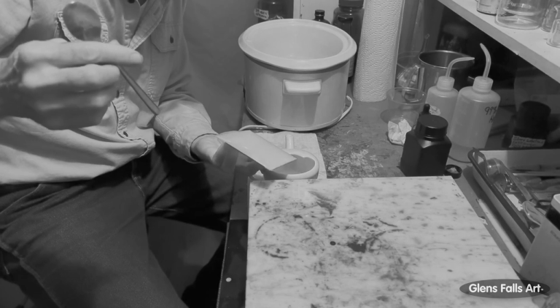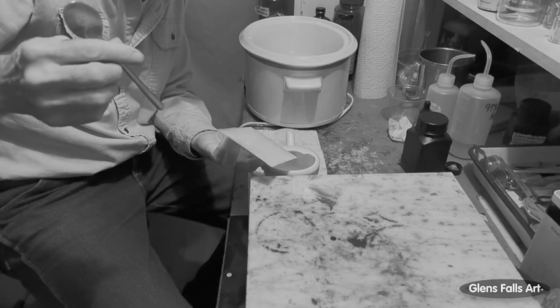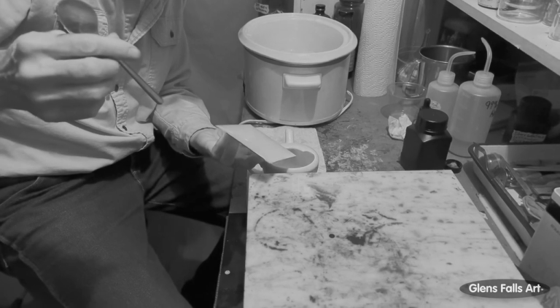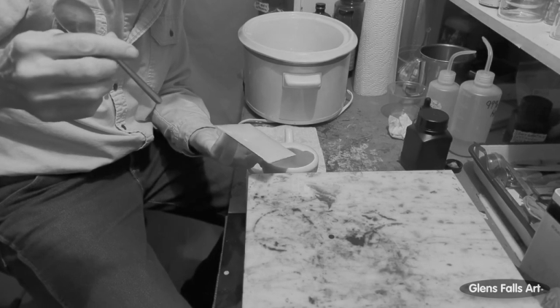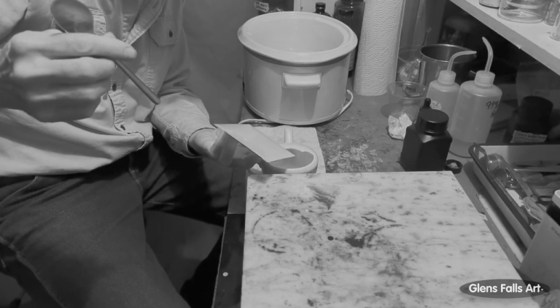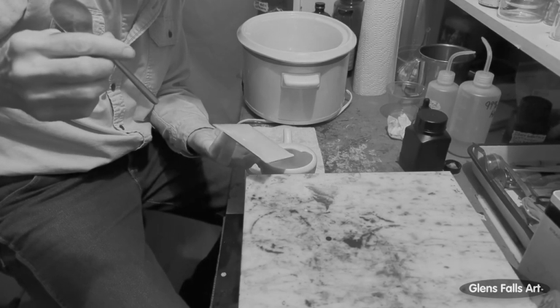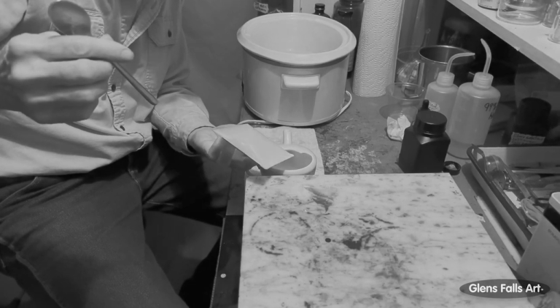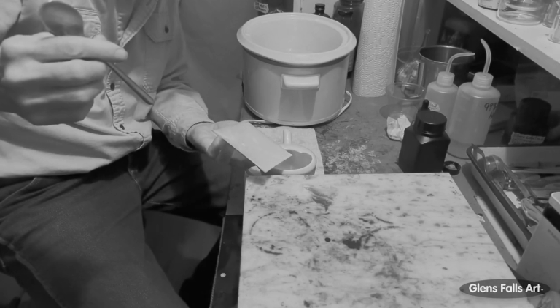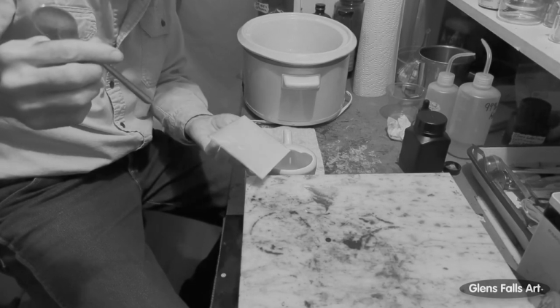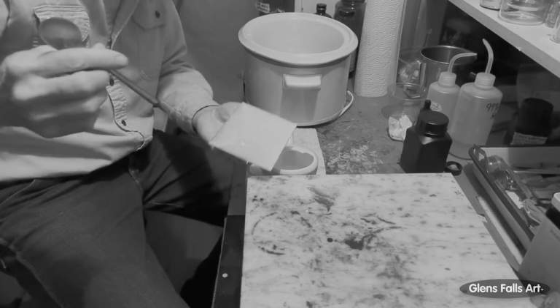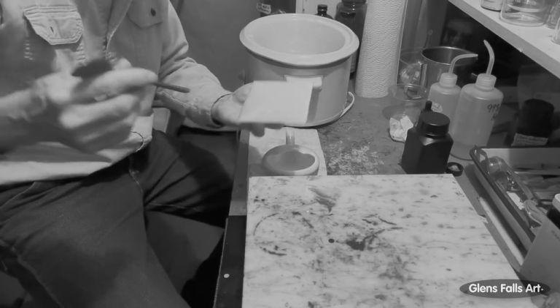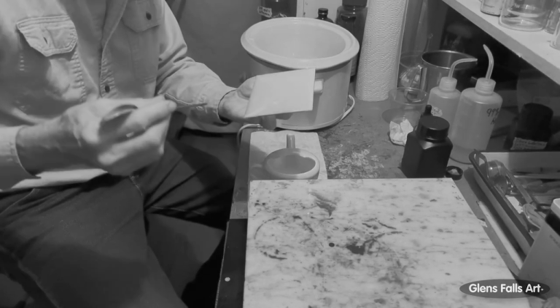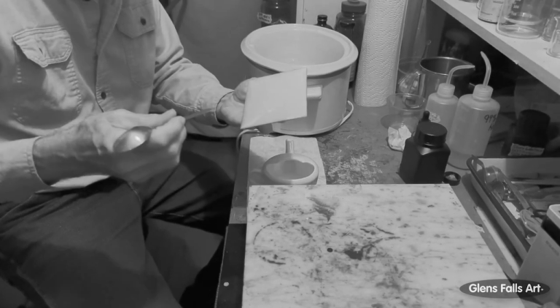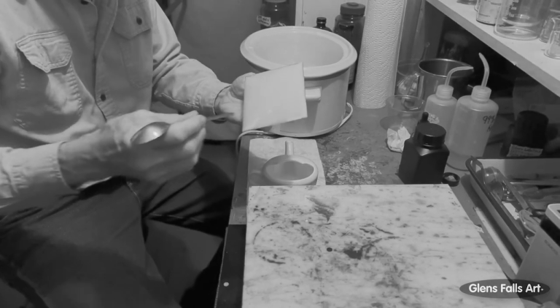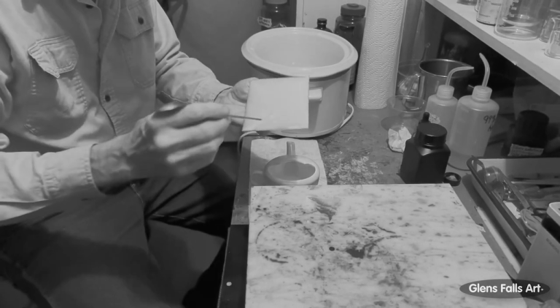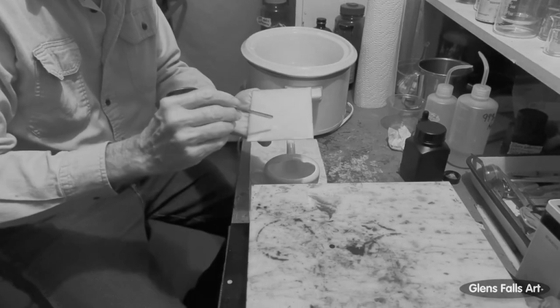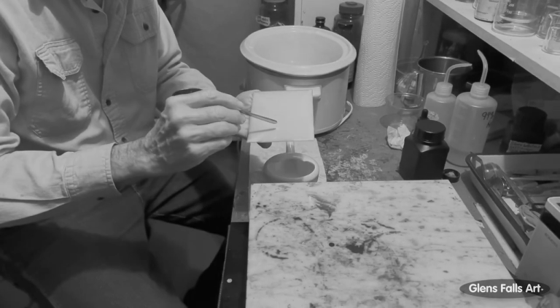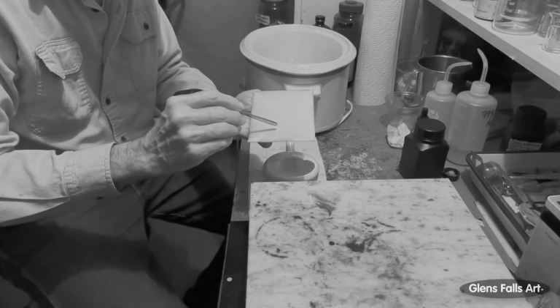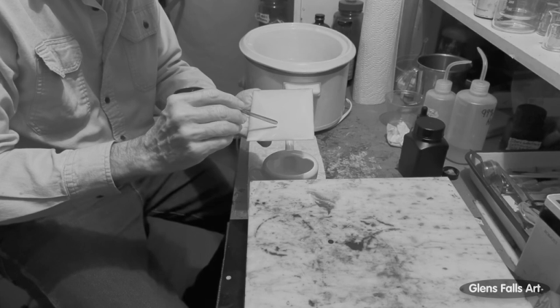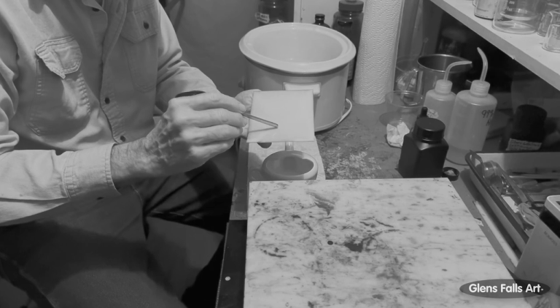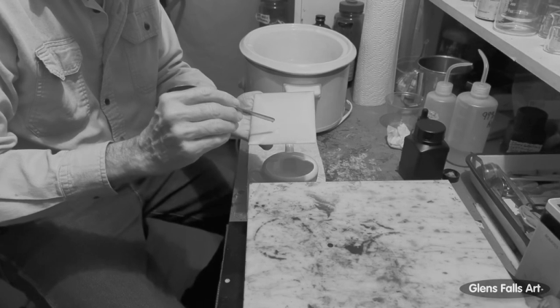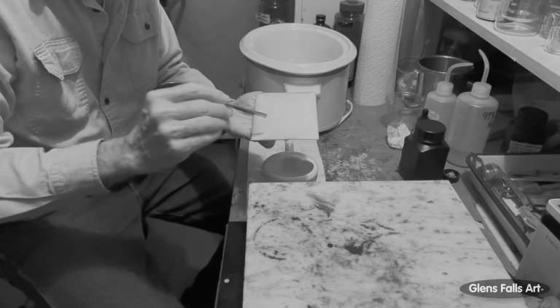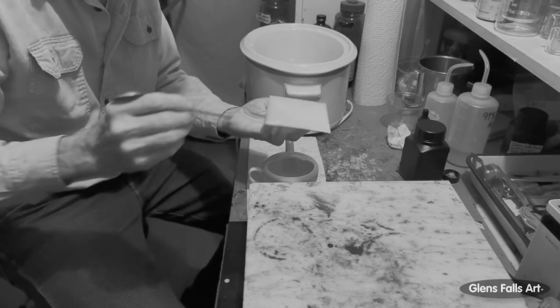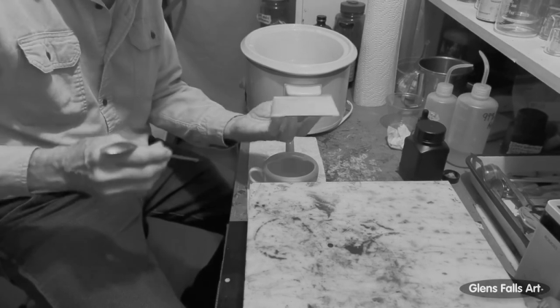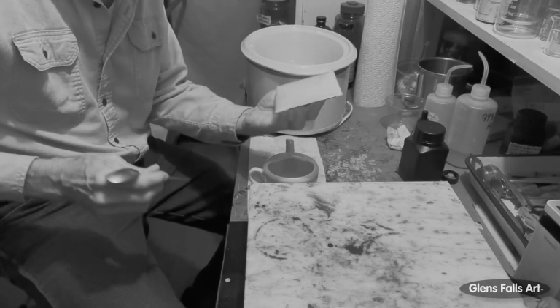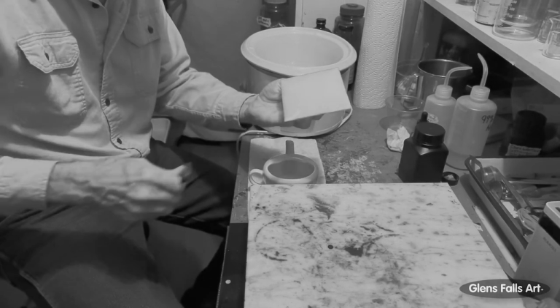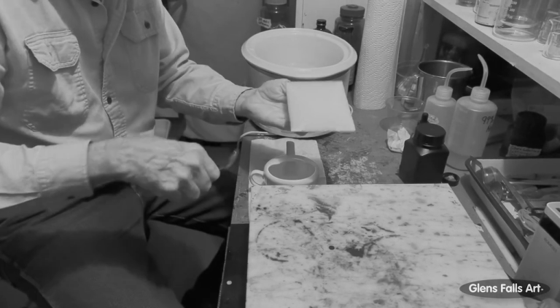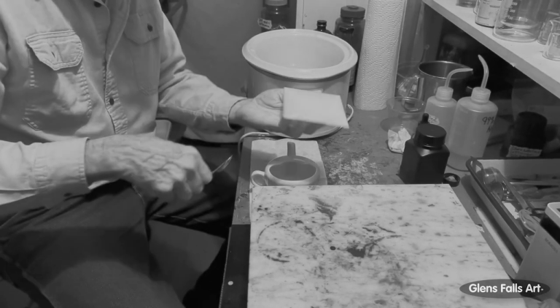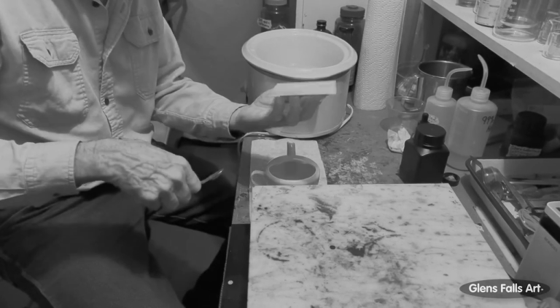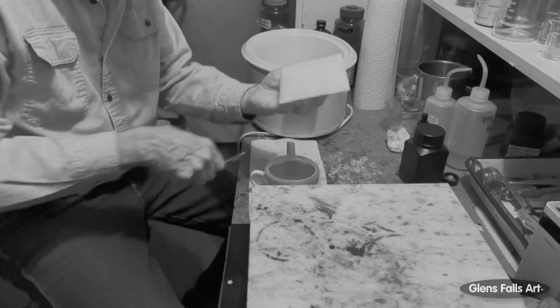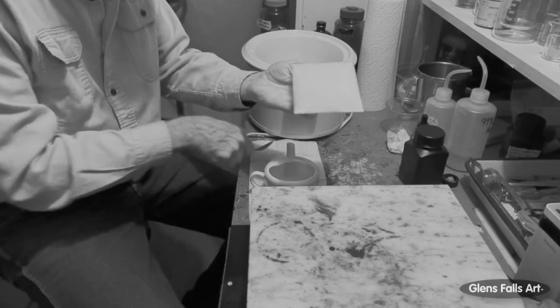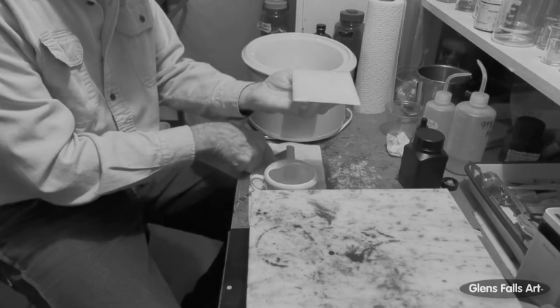That spoon in my hand — I can see a bubble. And as long as the emulsion is still wet, I can kind of tap a bubble and get rid of it.